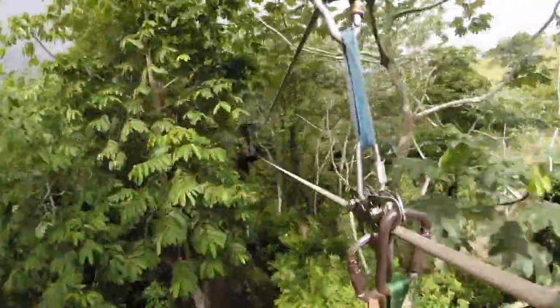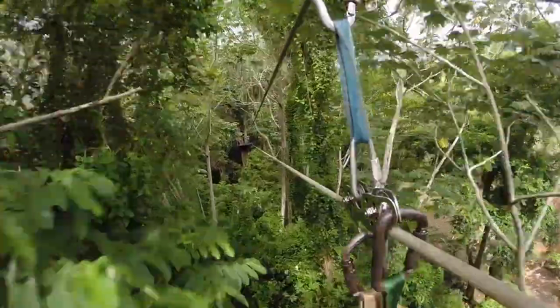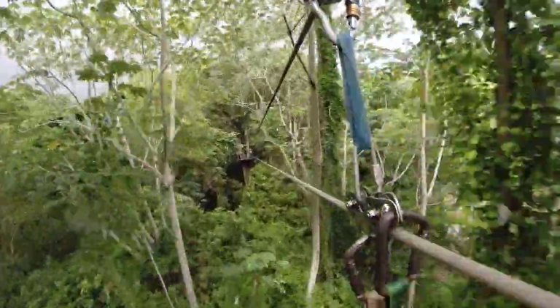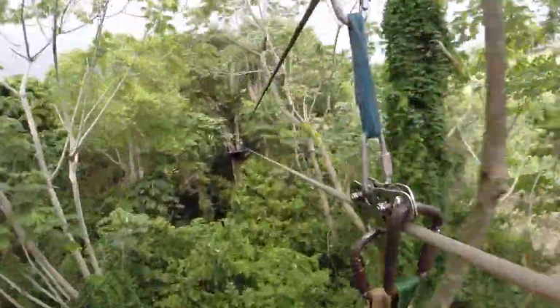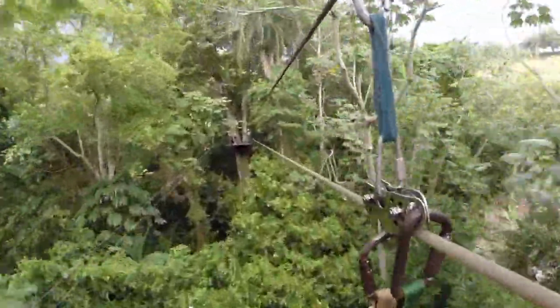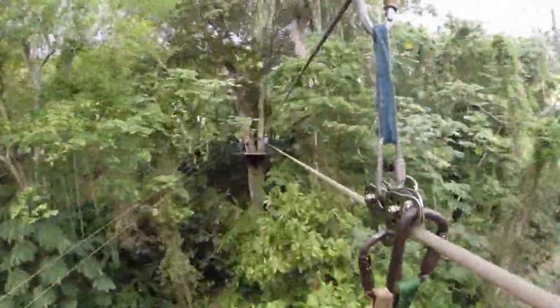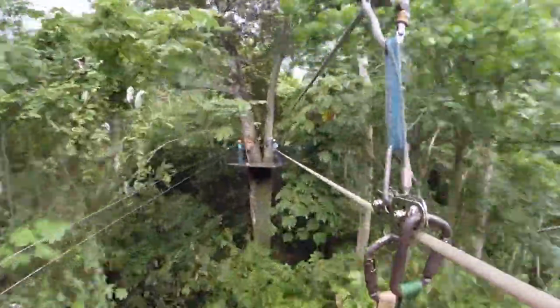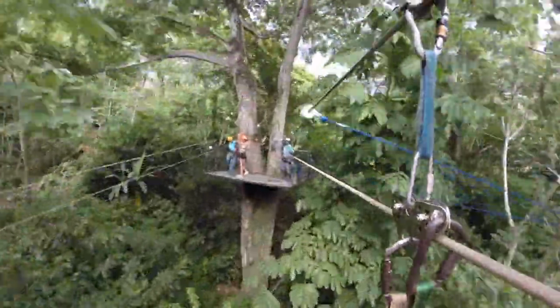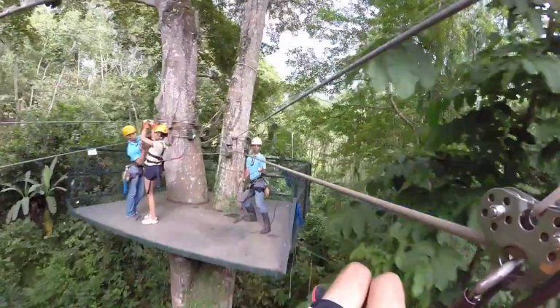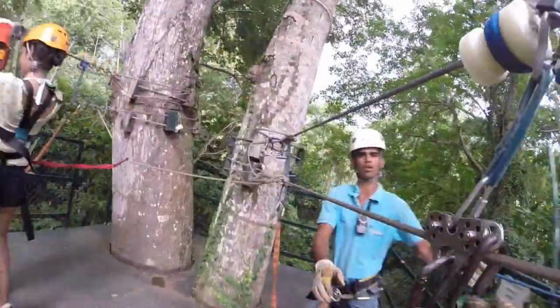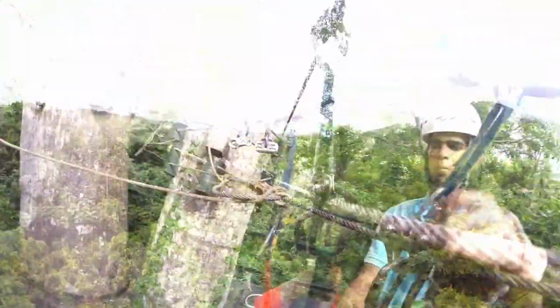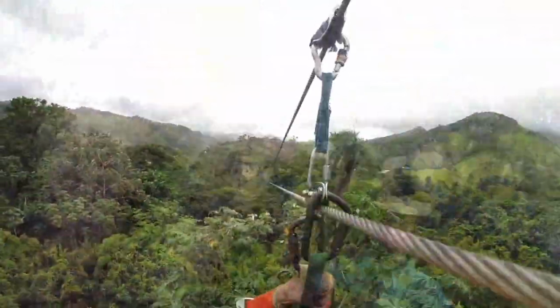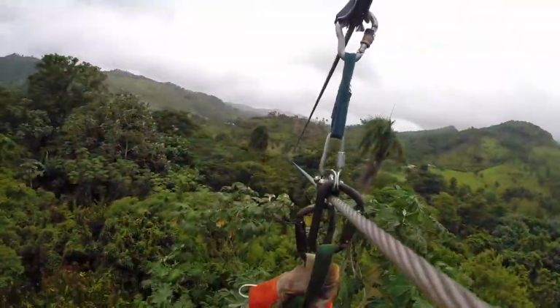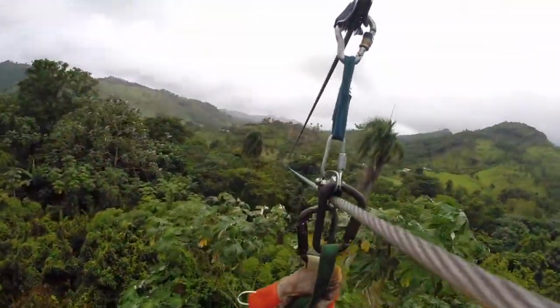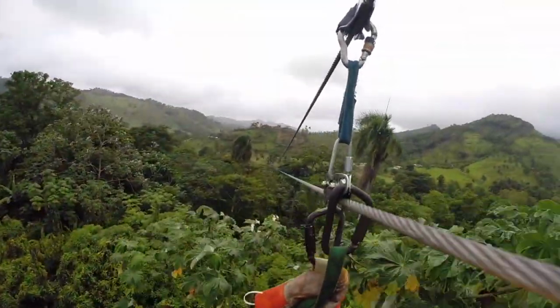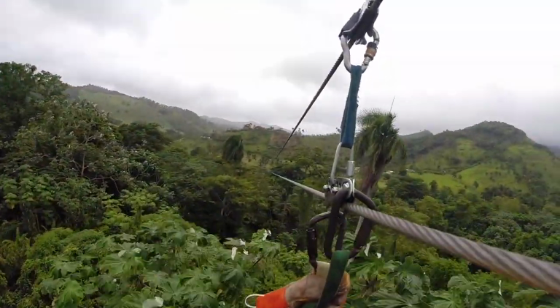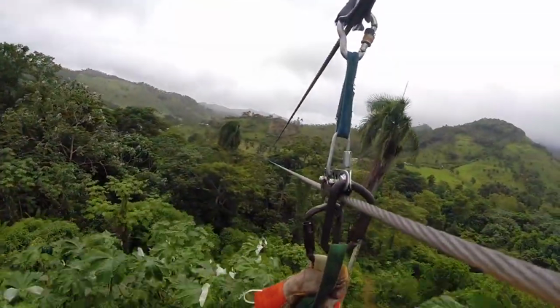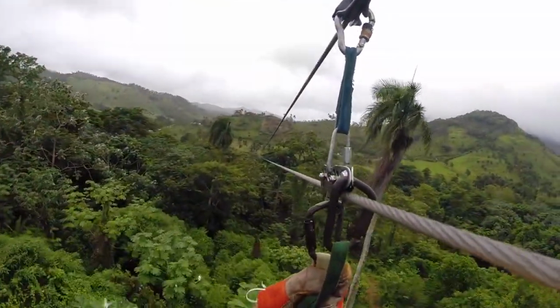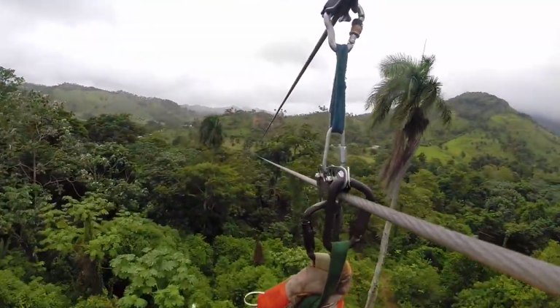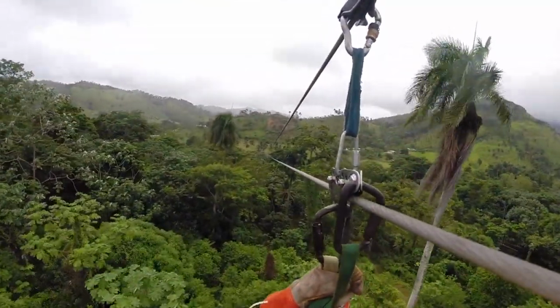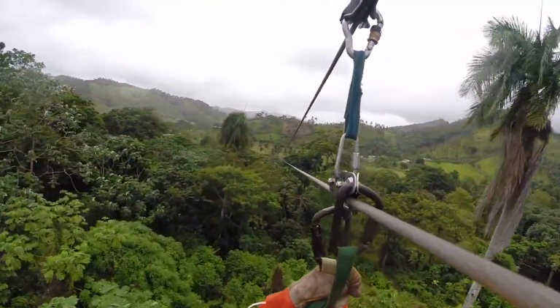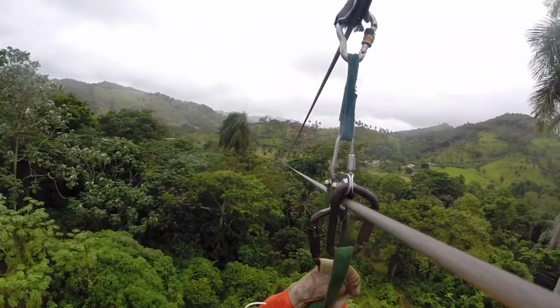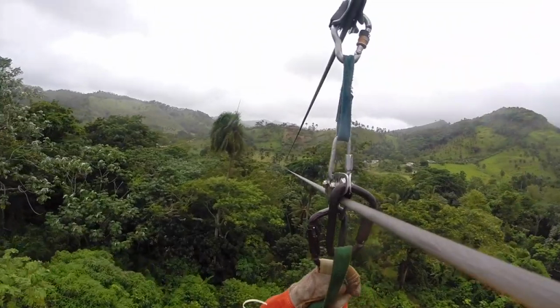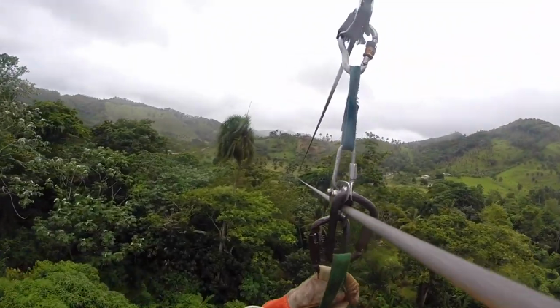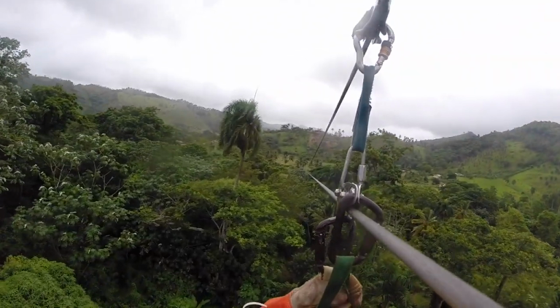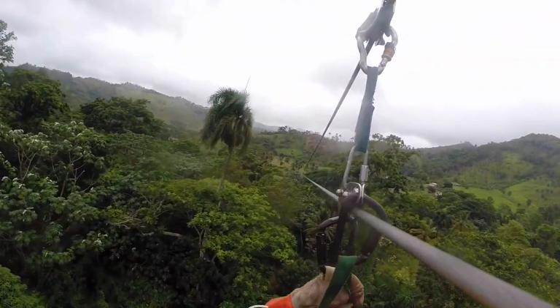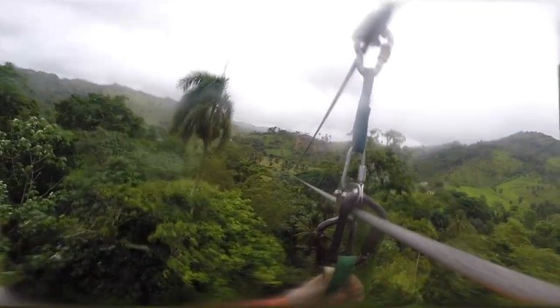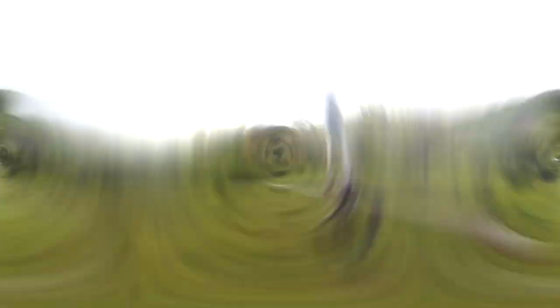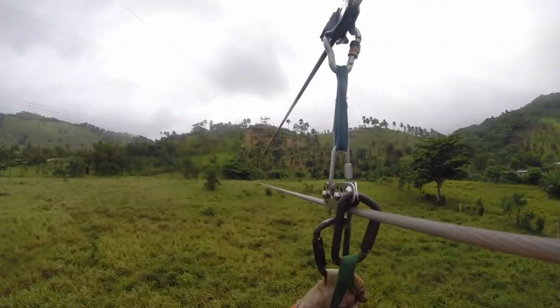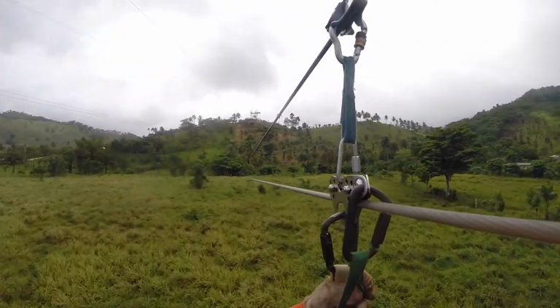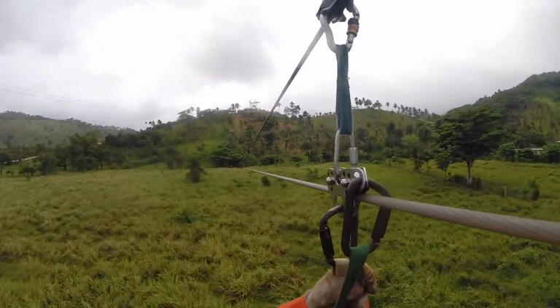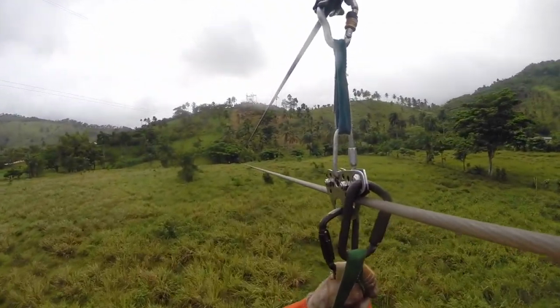The awesome zipline course was developed by Costa Rican experts. Platforms sit strategically on tropical hillsites, with interconnecting lines that traverse the lush valley floor.